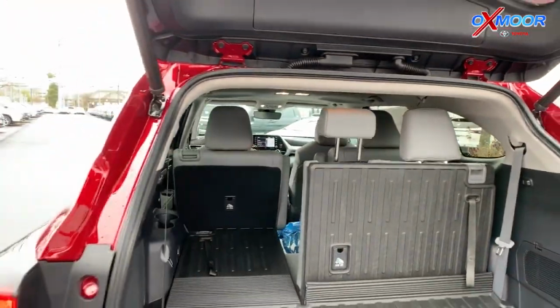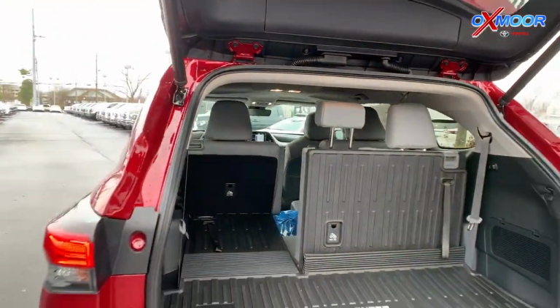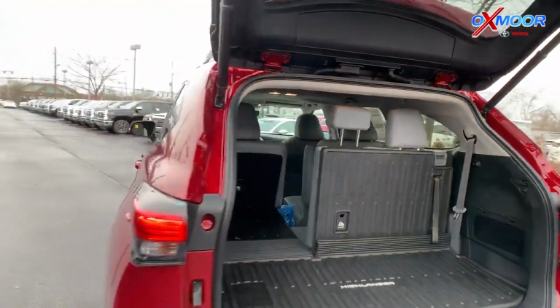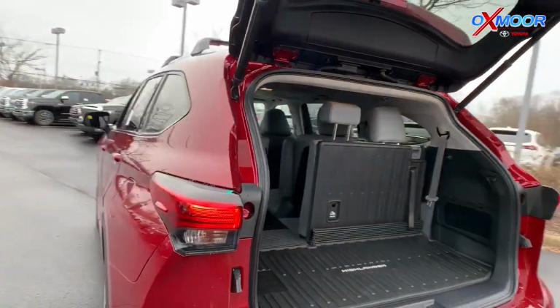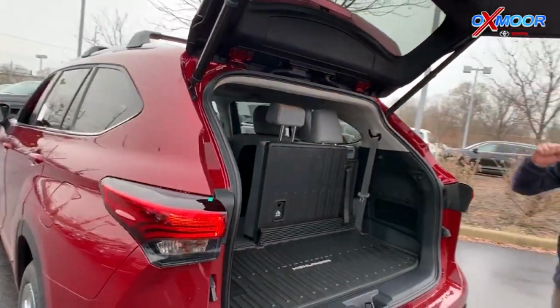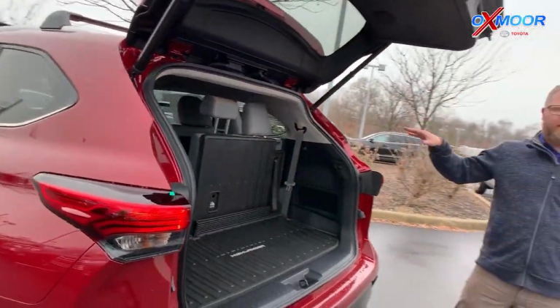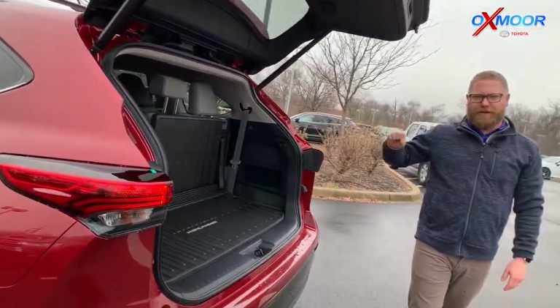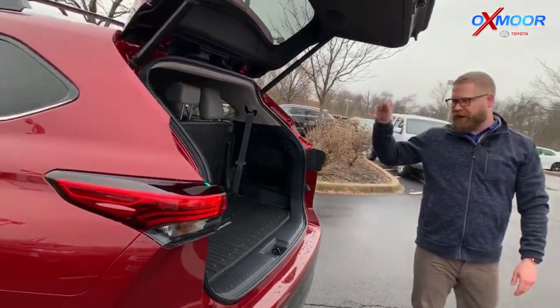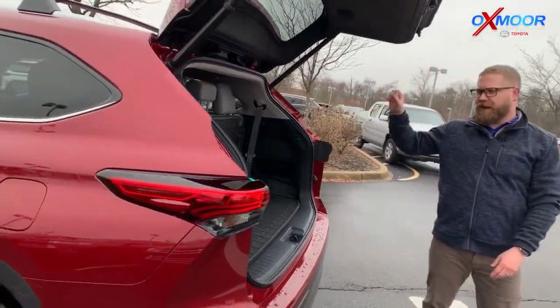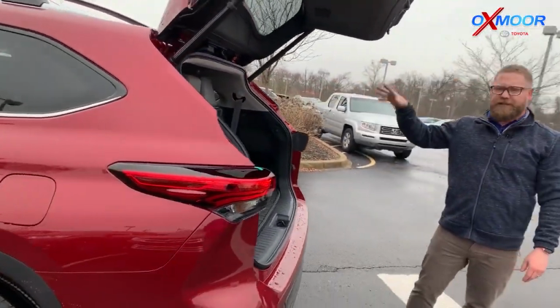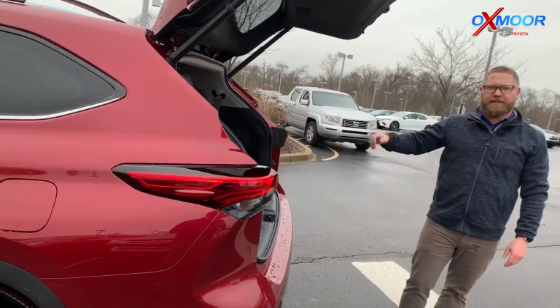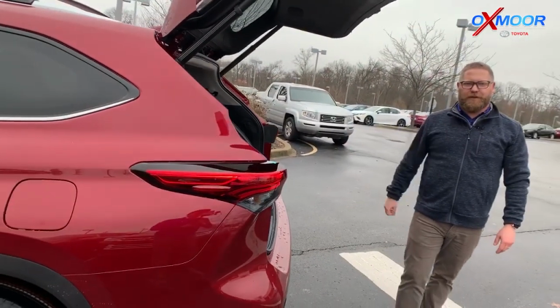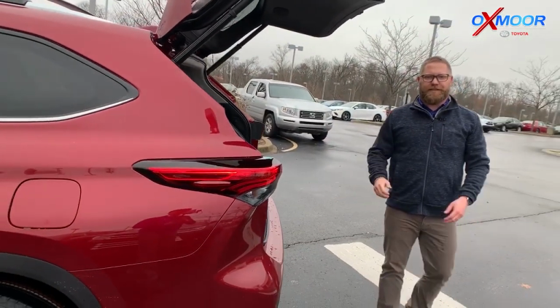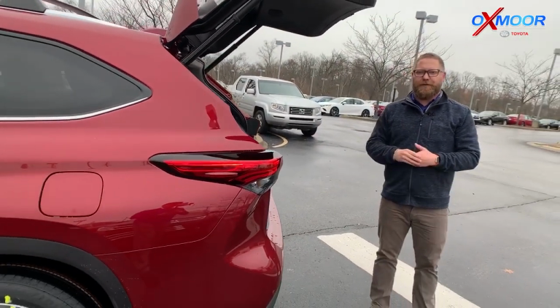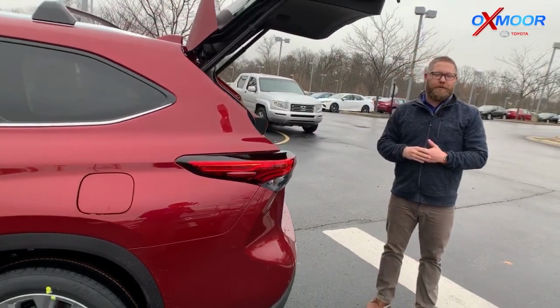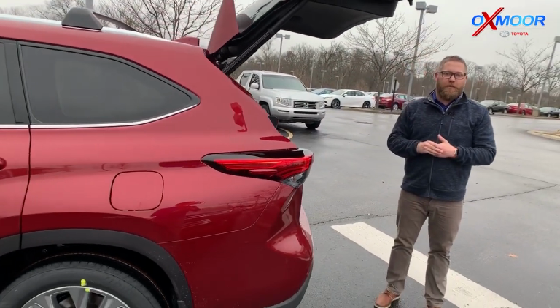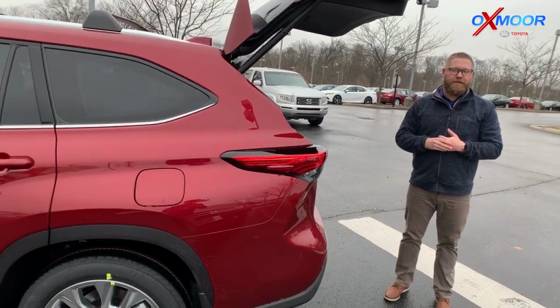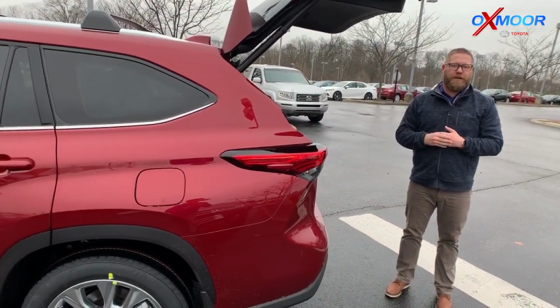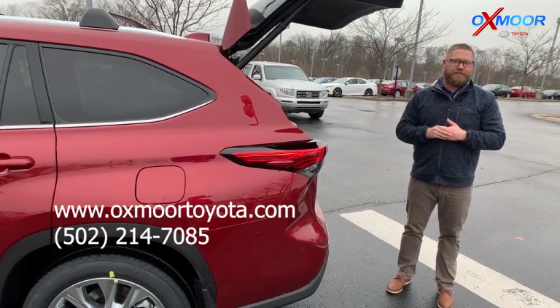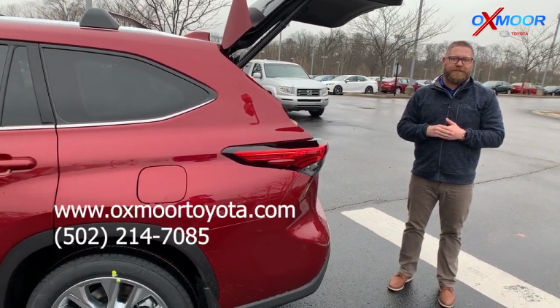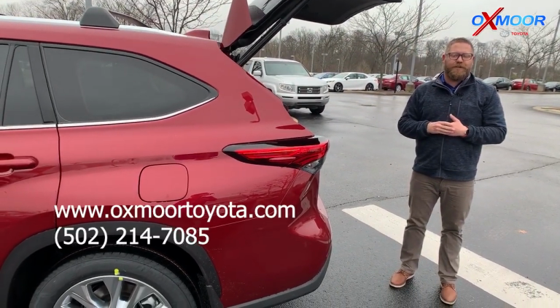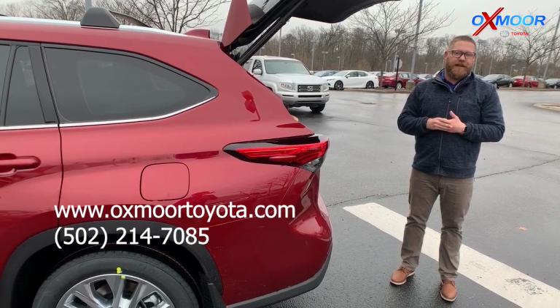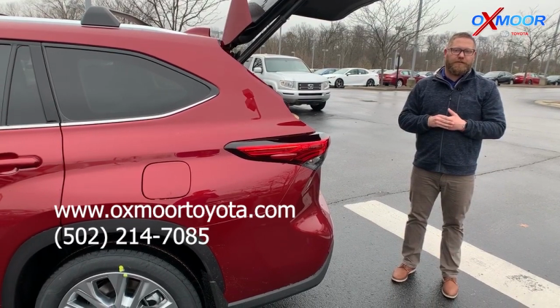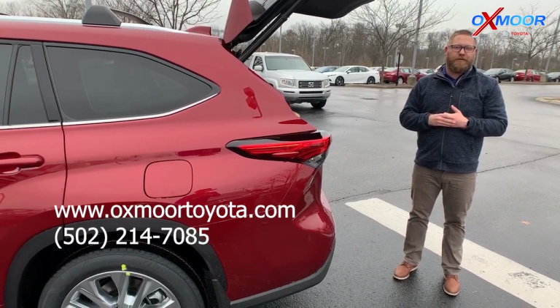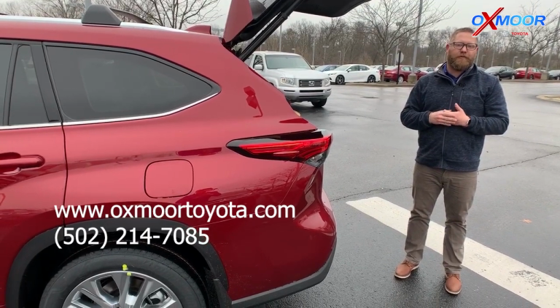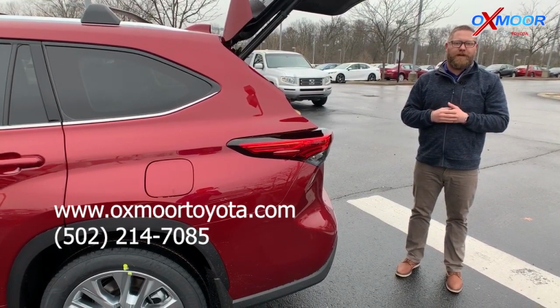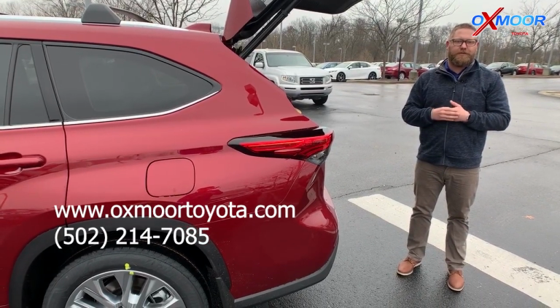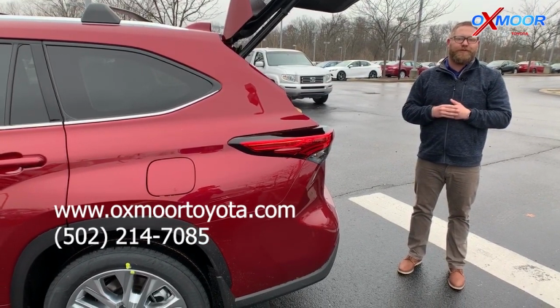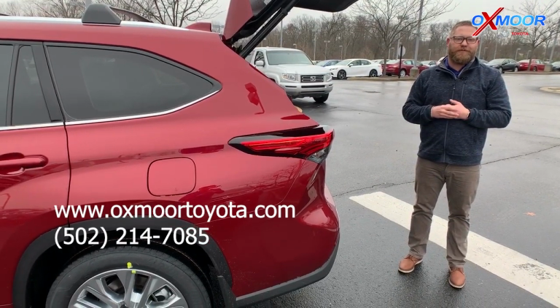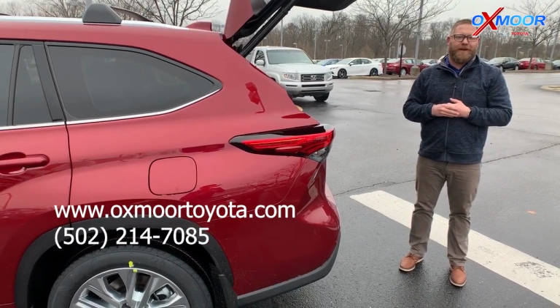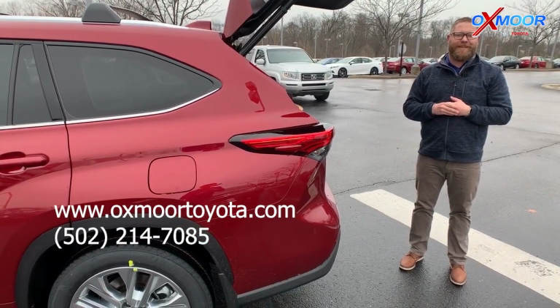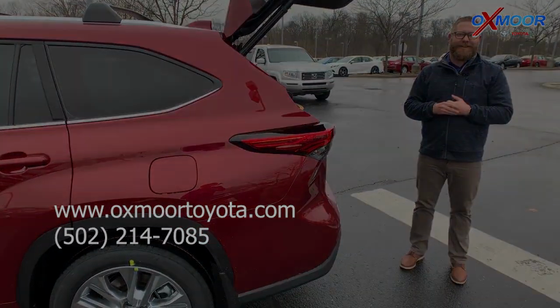They've just done a great job with this refresh — everything you love about the Highlander with brand new technology, styling, and some really great things there. Hope you enjoyed this walk-around. If you have any questions, please reach out to us. You can check us out on our Express Store or call 502-214-7085. Thanks, have a great day.